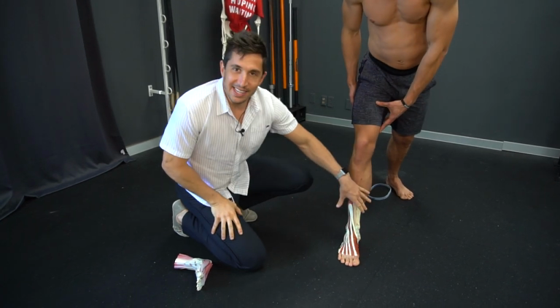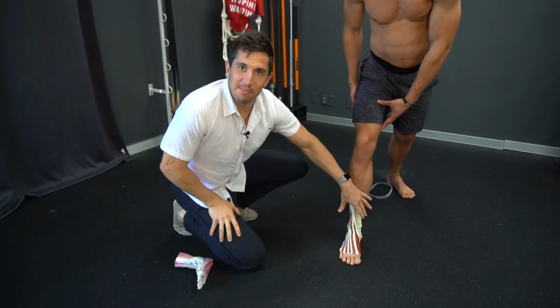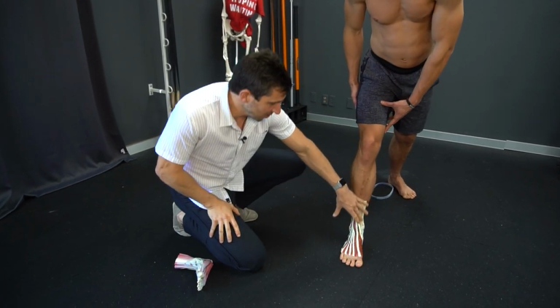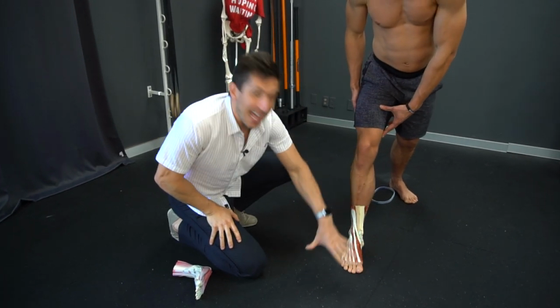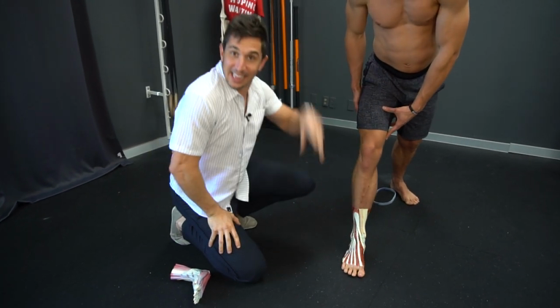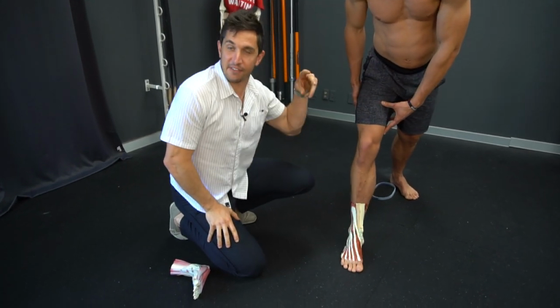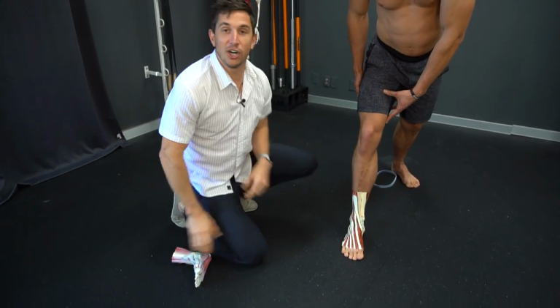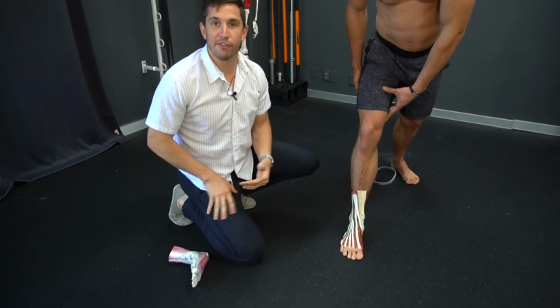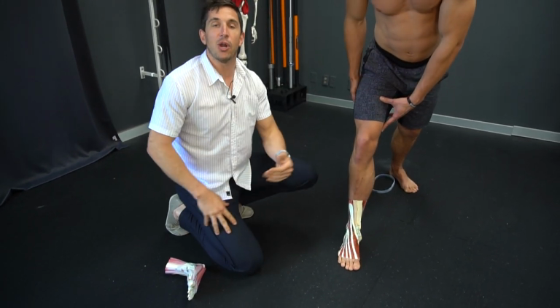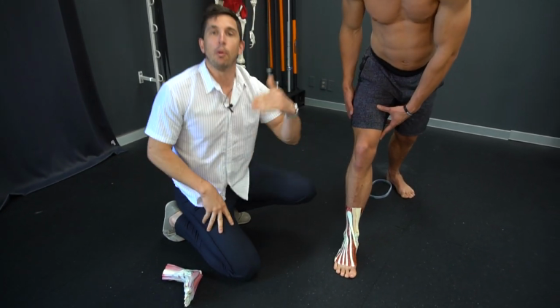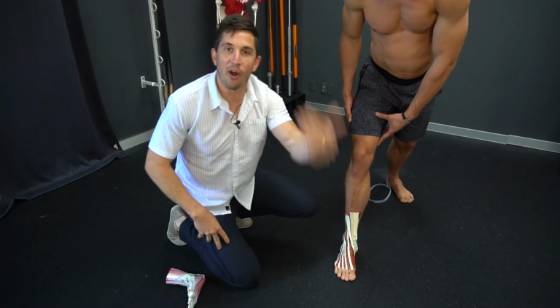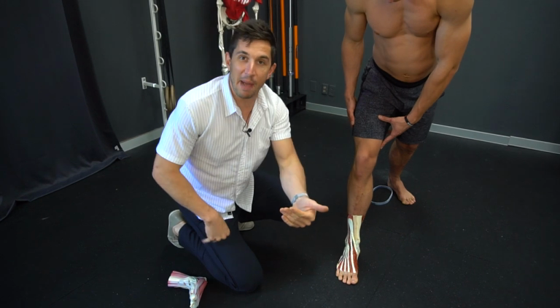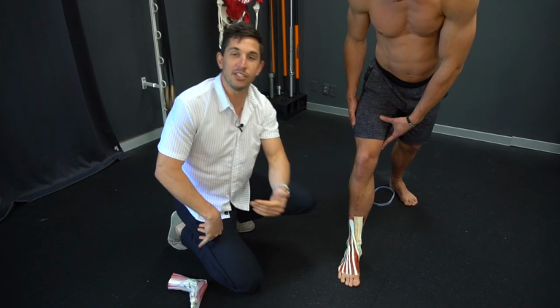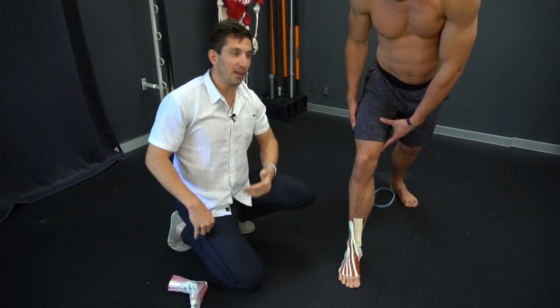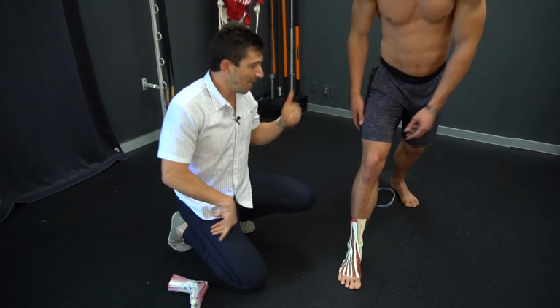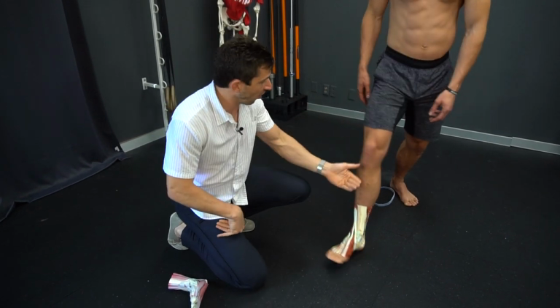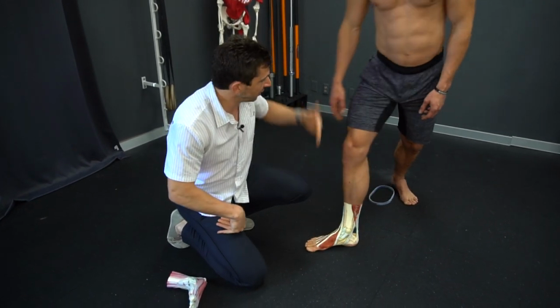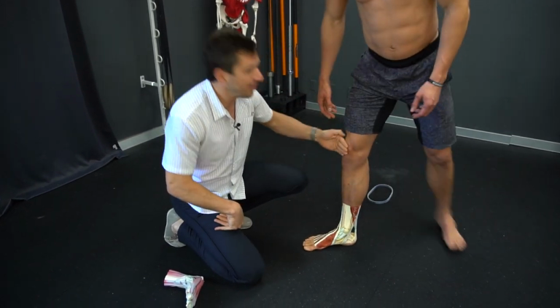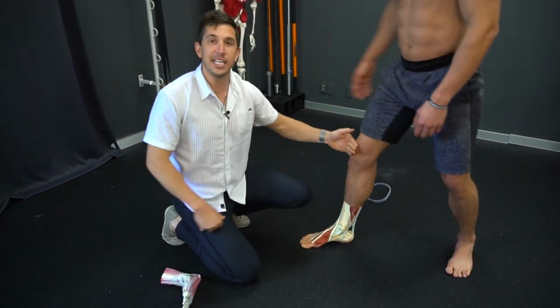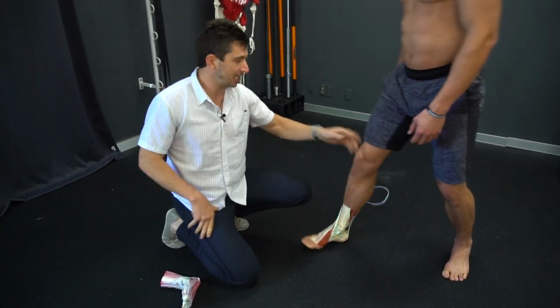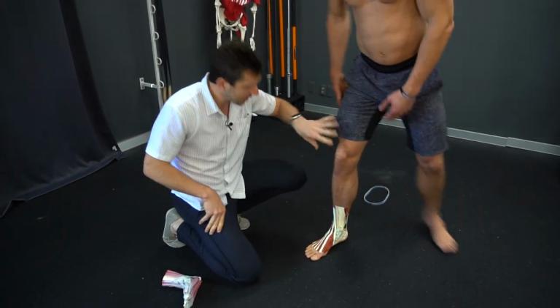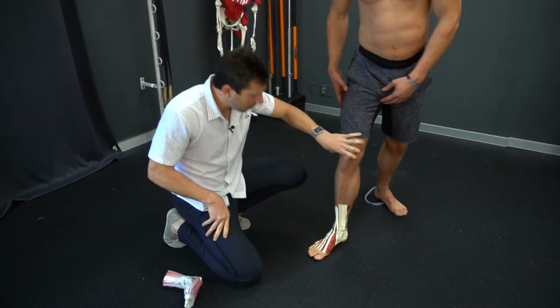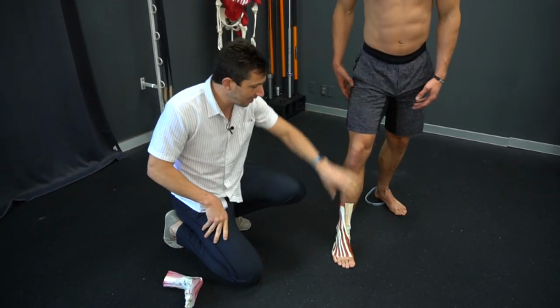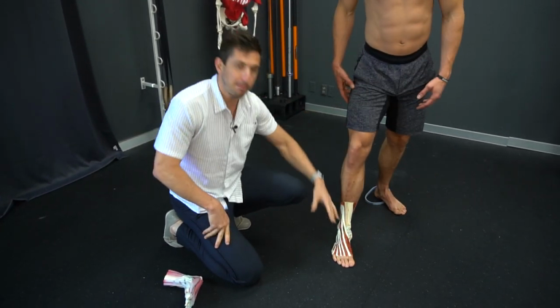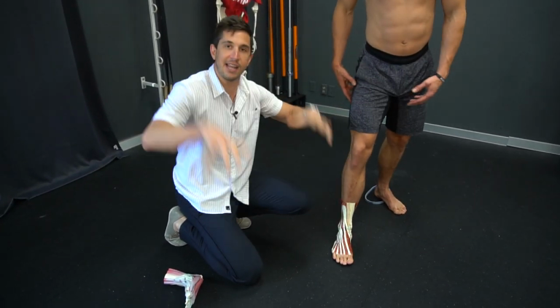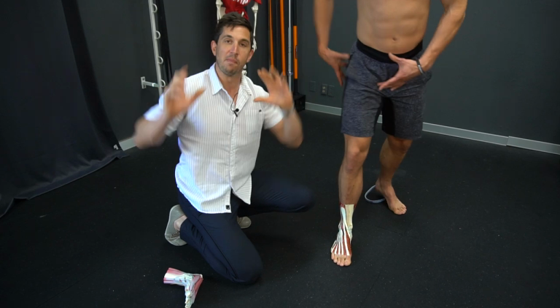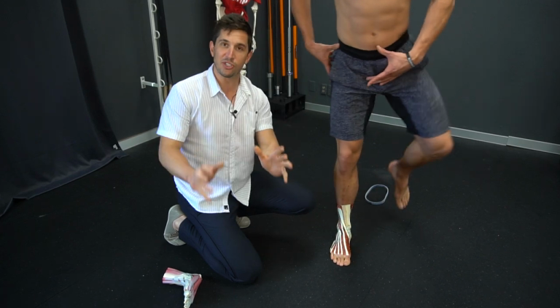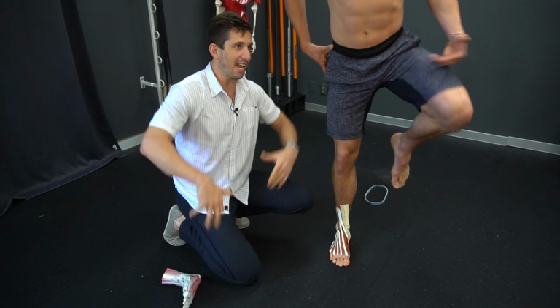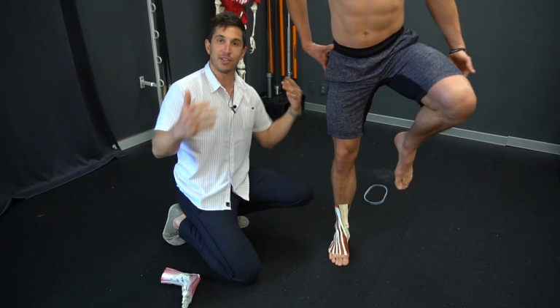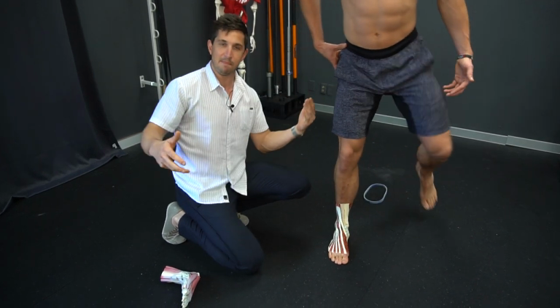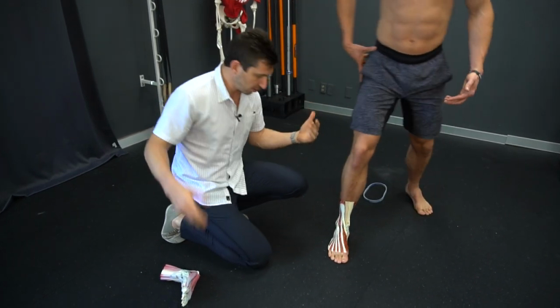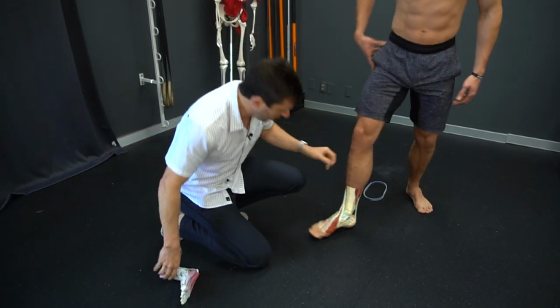Strengthening the muscles that lift the arch of your foot will put arch back in your foot, and when you have arch in your foot your knee is more stable, you got less pain here, less pain there, more strength everywhere. You stand better, you're stronger.